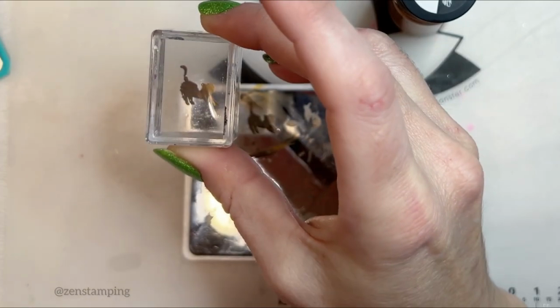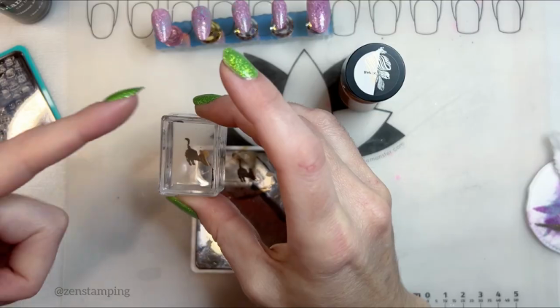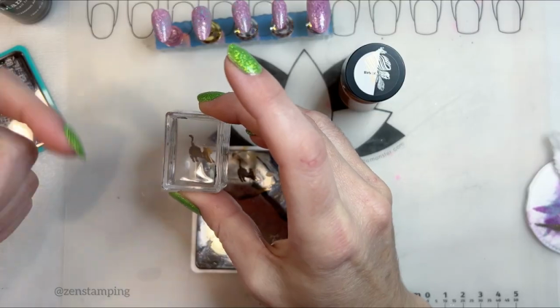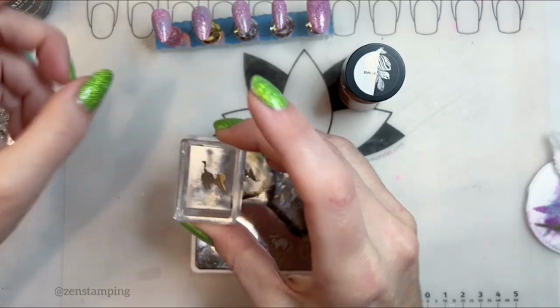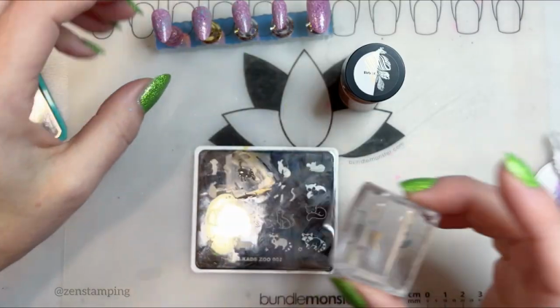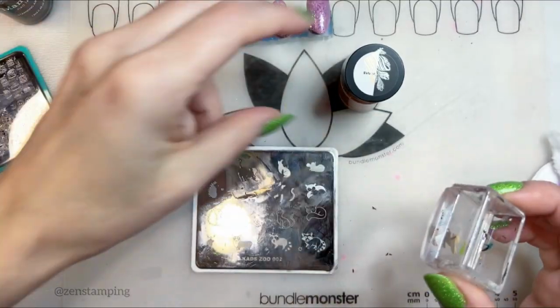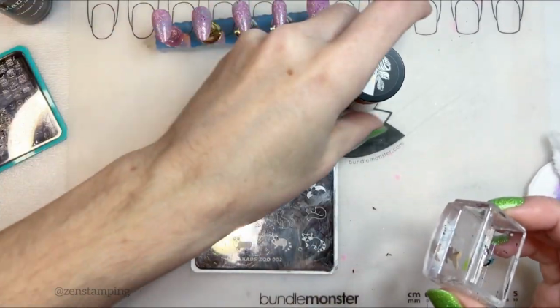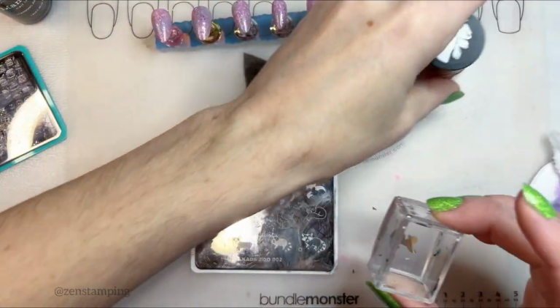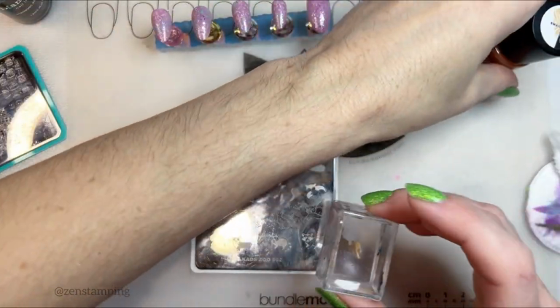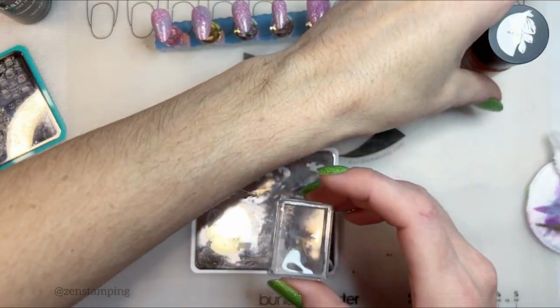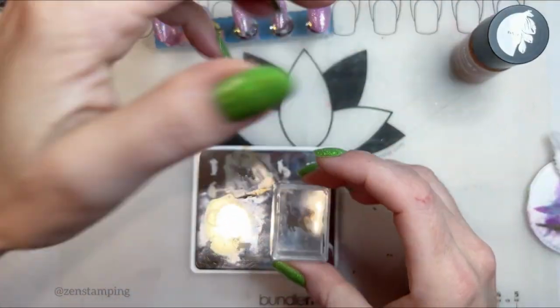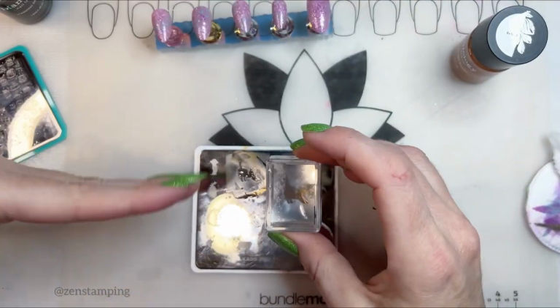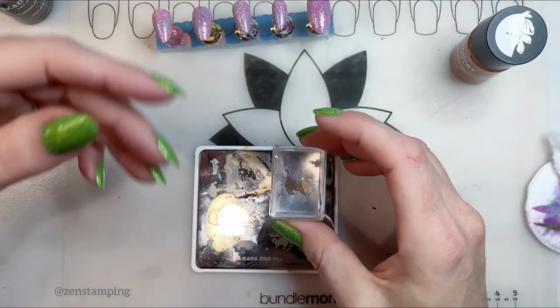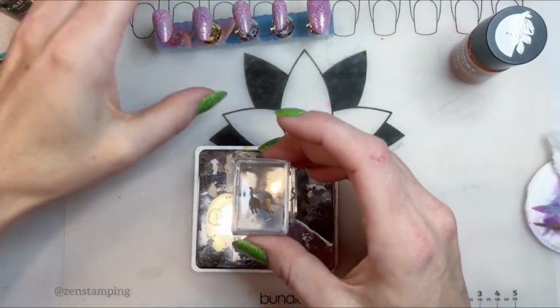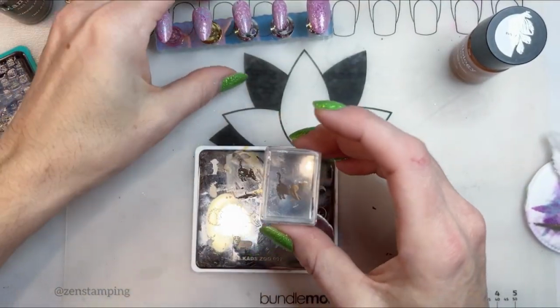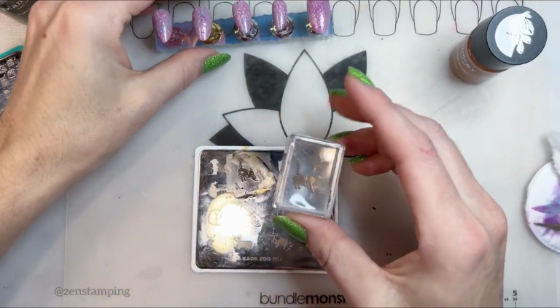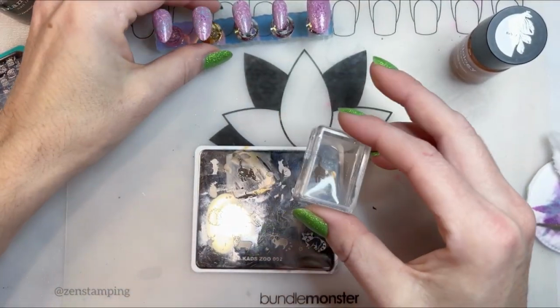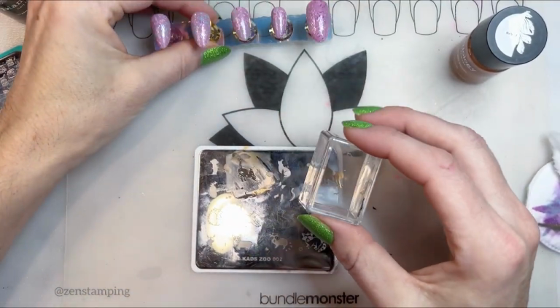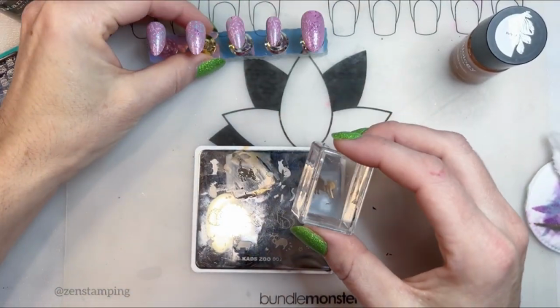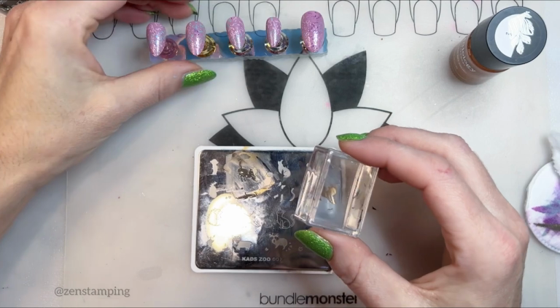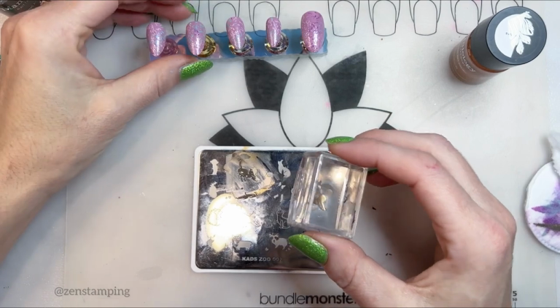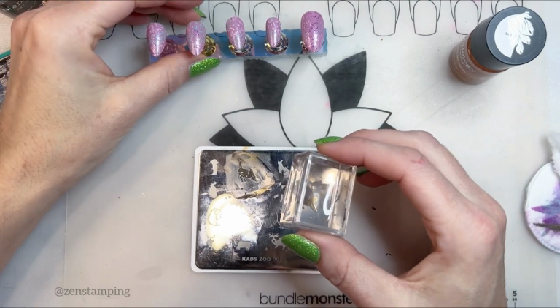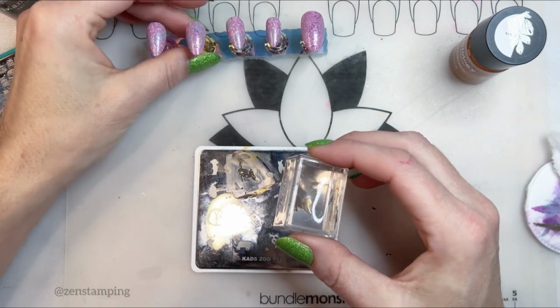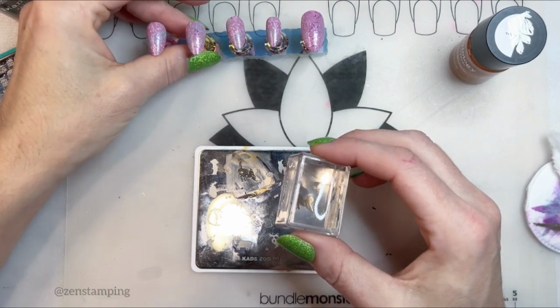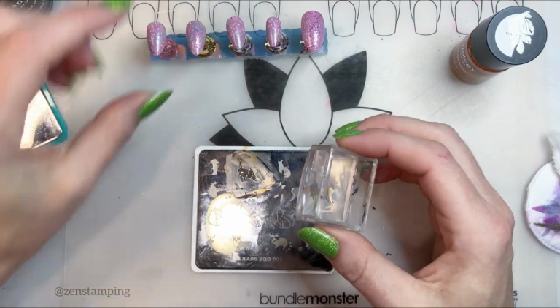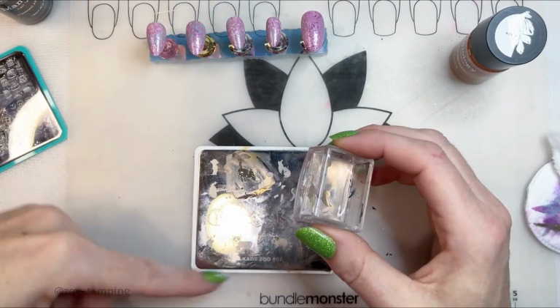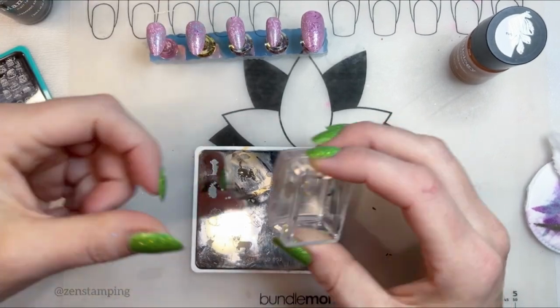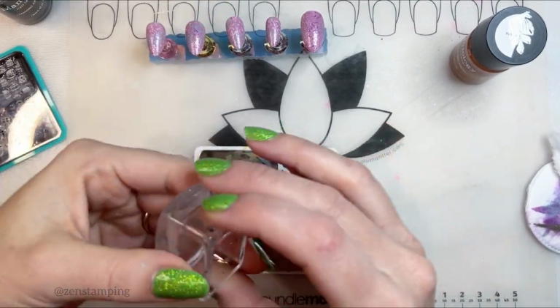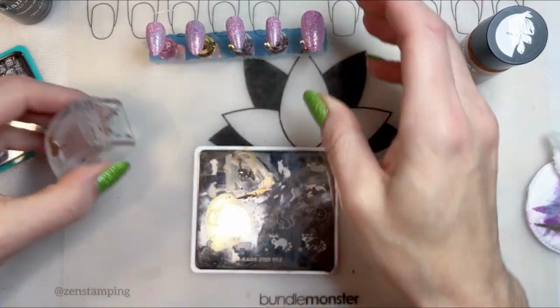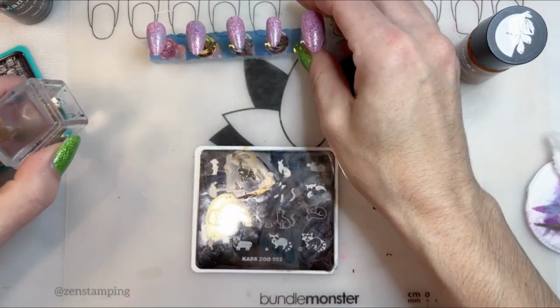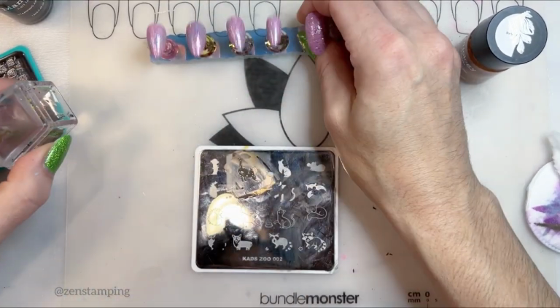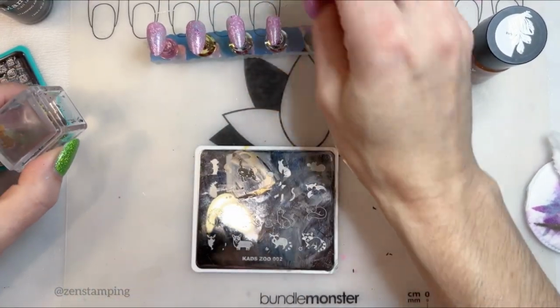I realize it's sort of chipped or whatever, but that'll sort of come out in the wash when I do the rest of the layering.